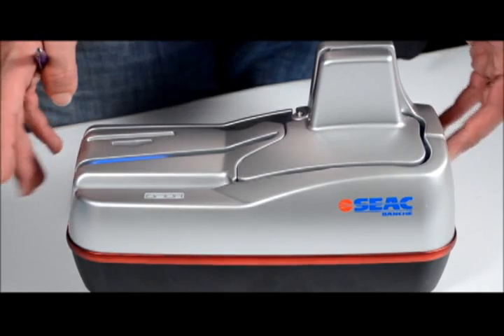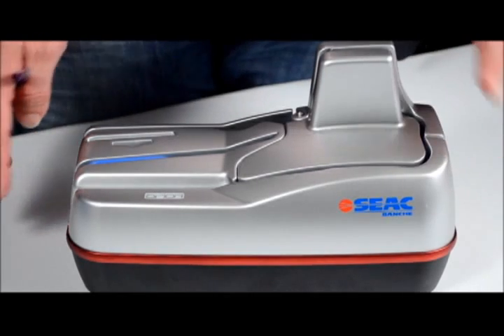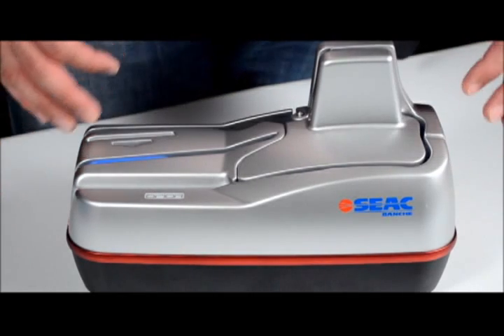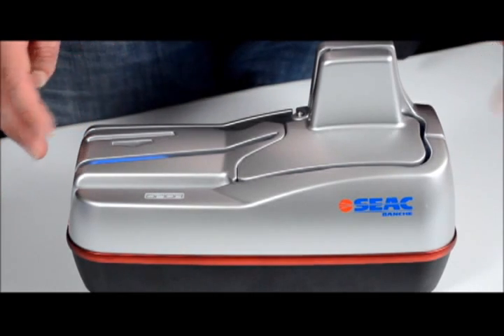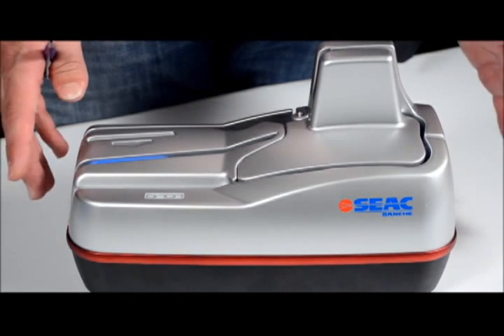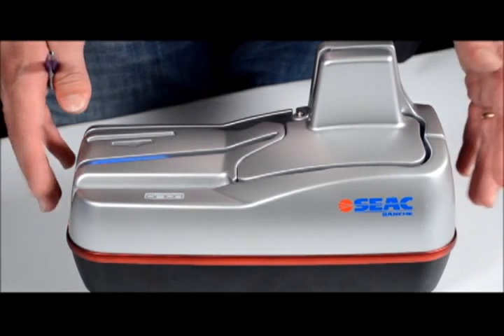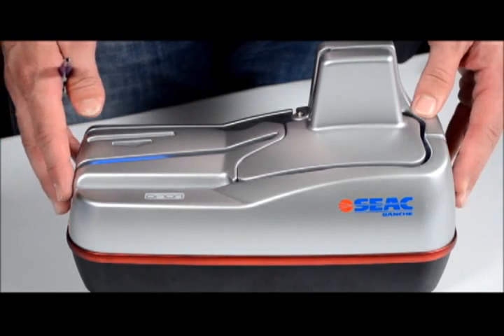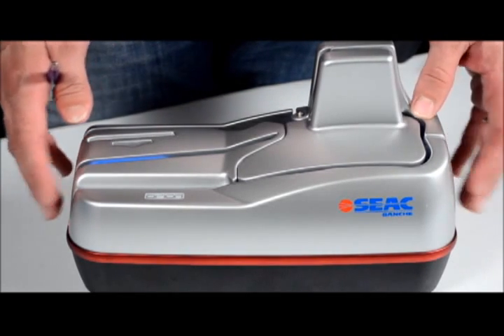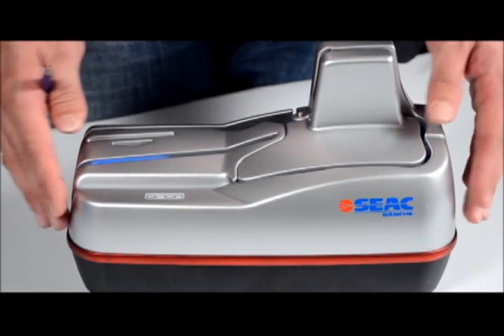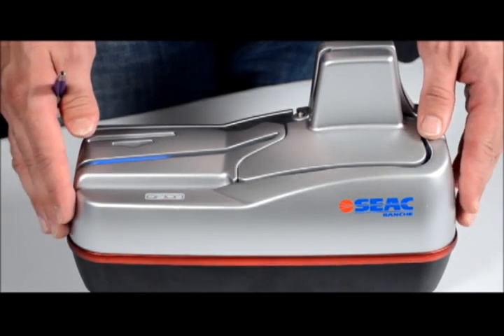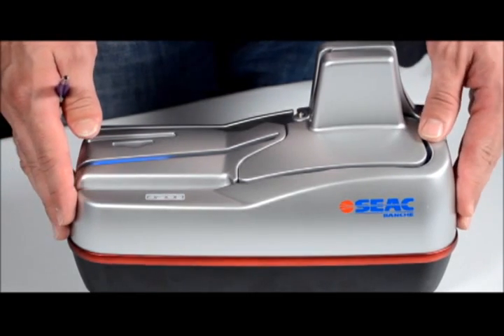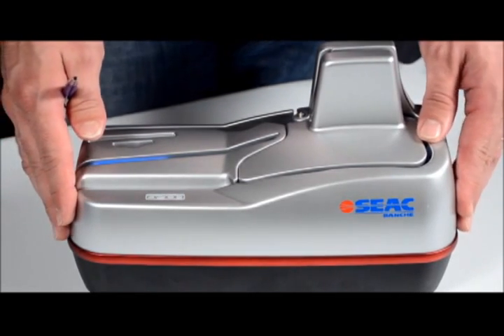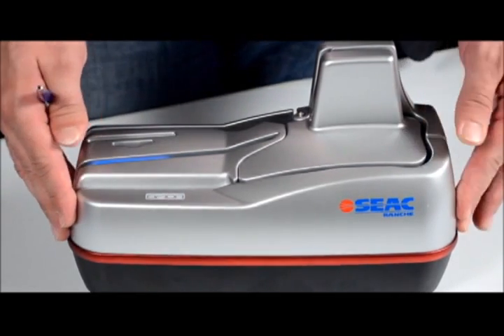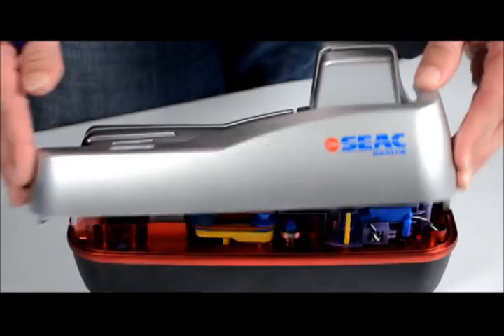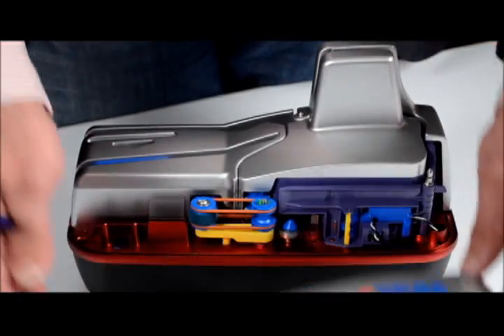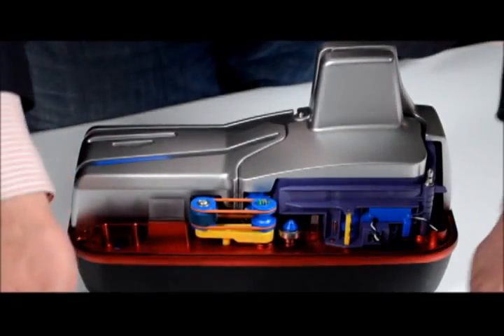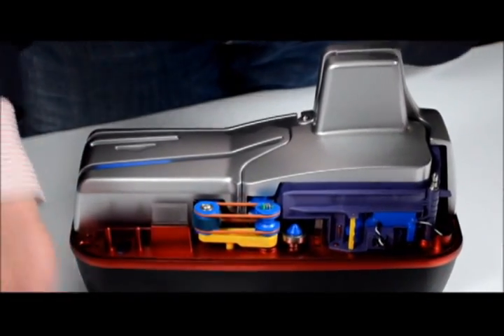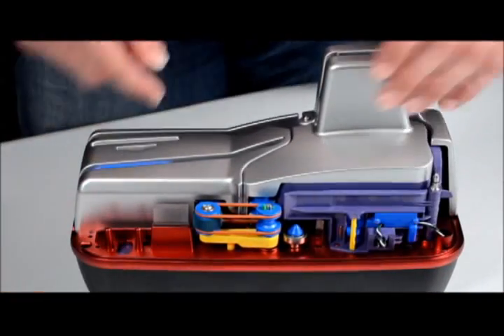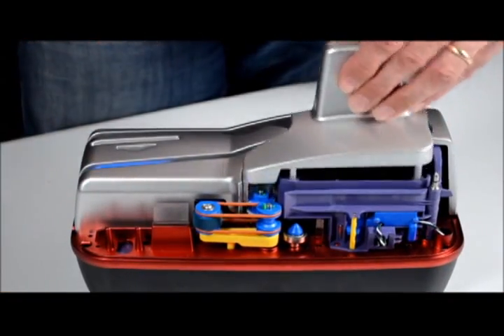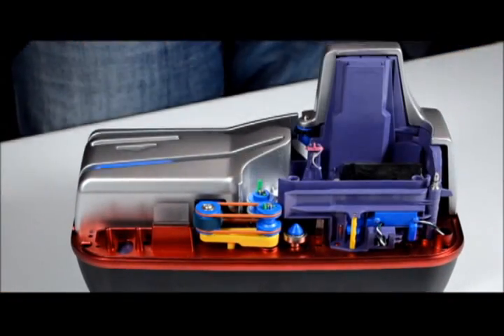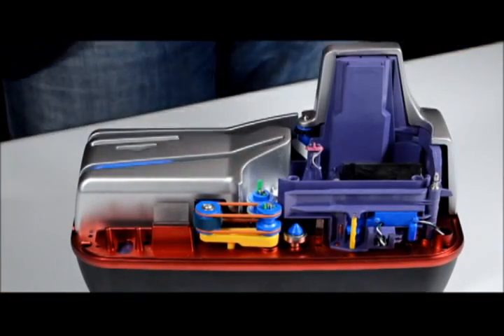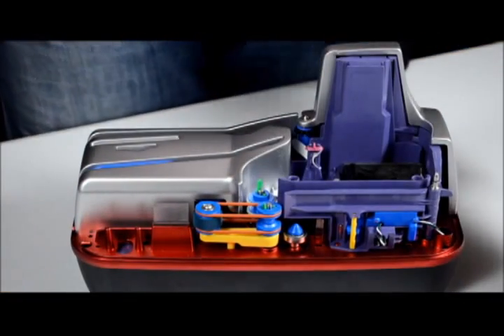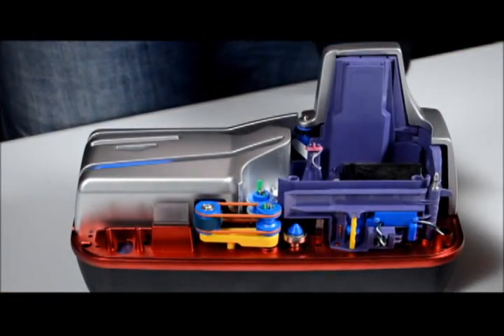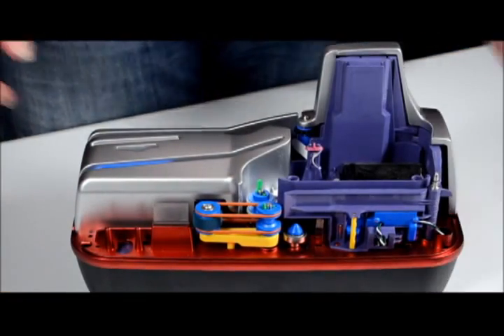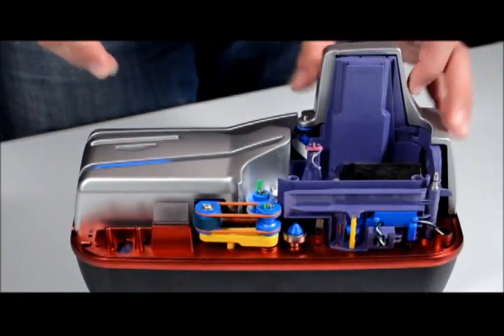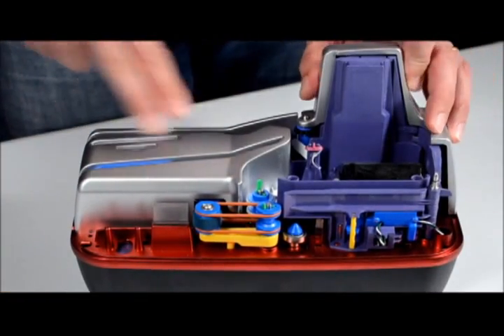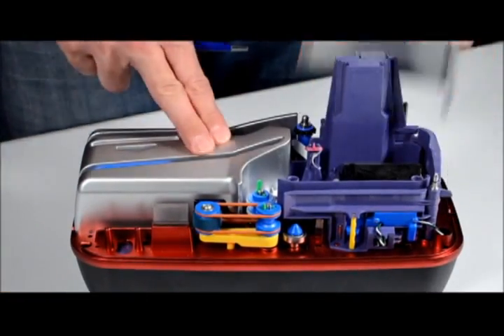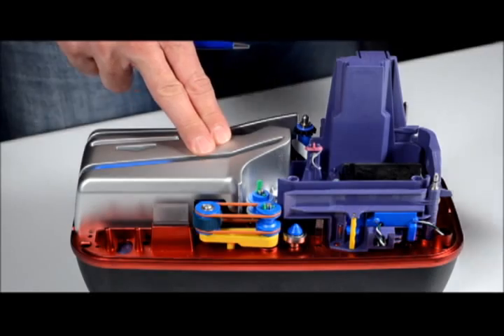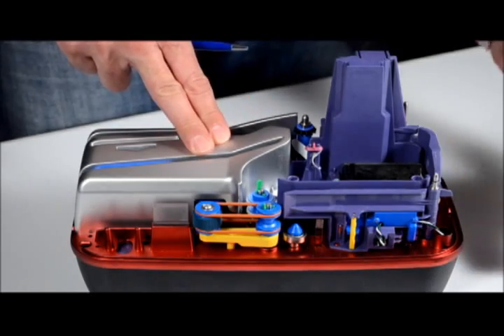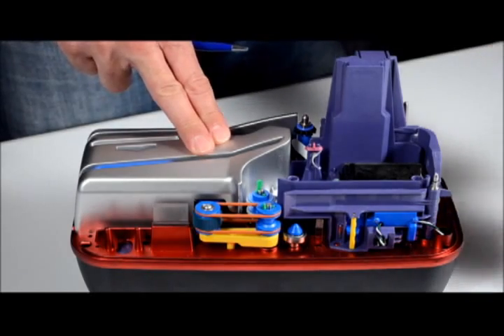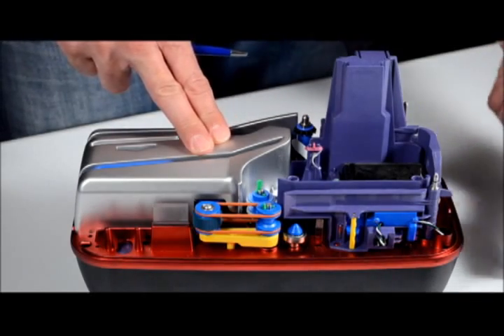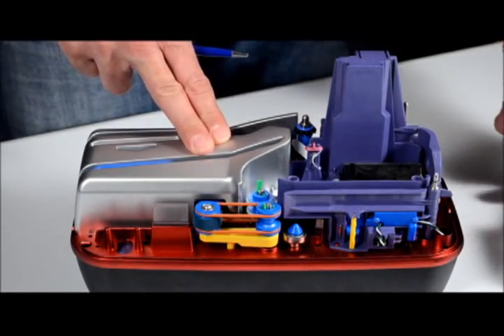First of all, we take off the covers — the three covers we have: the front one, the top one, and the back one.